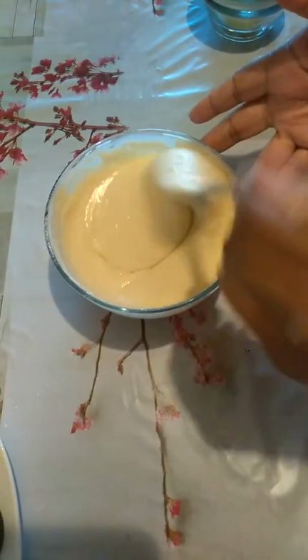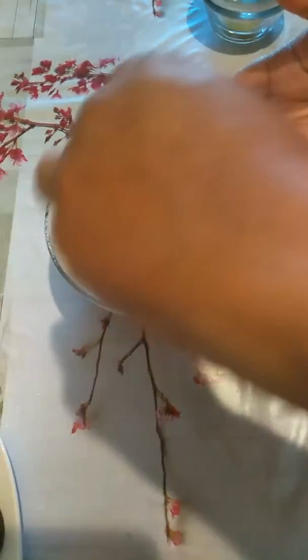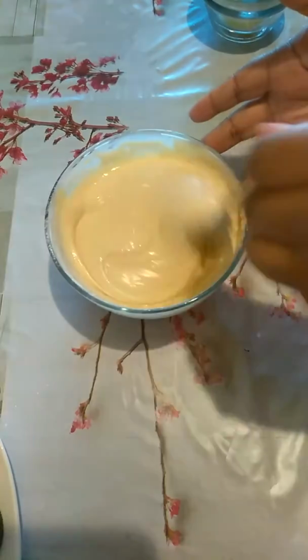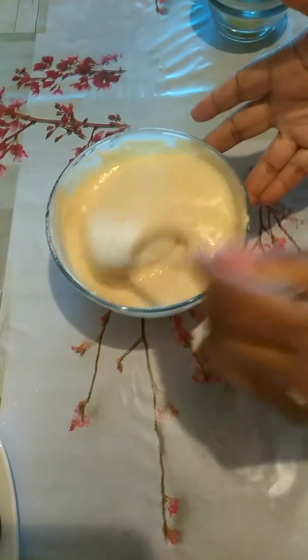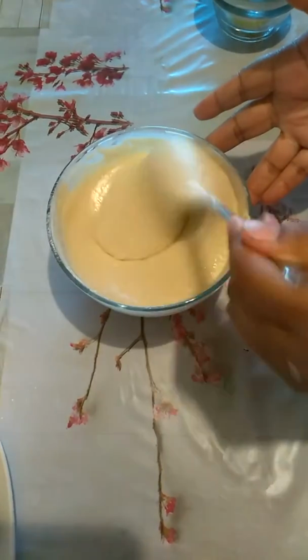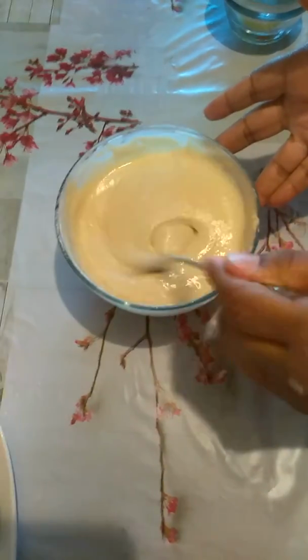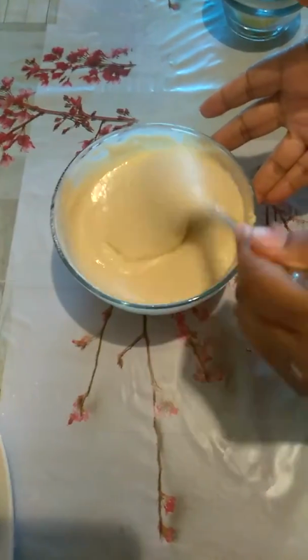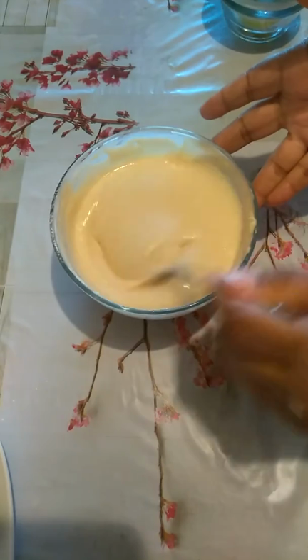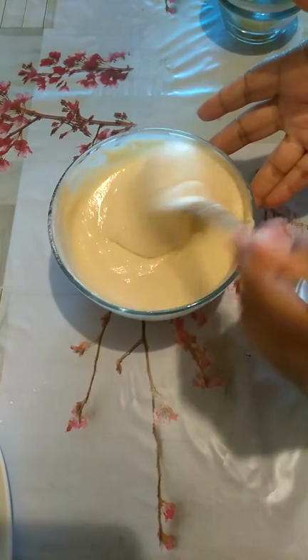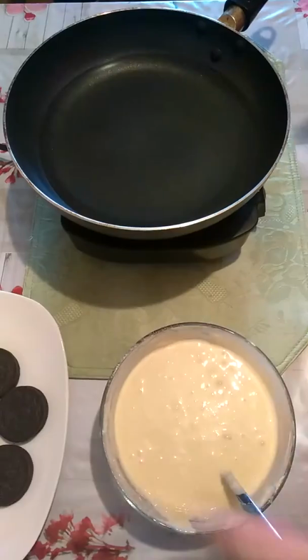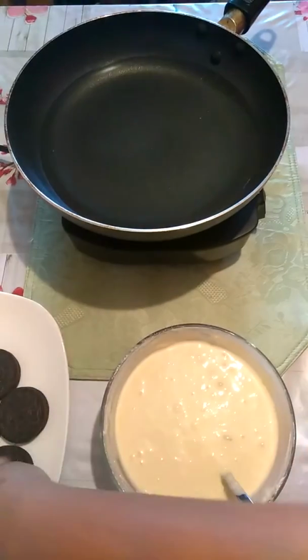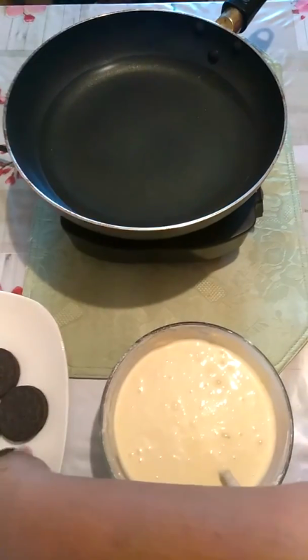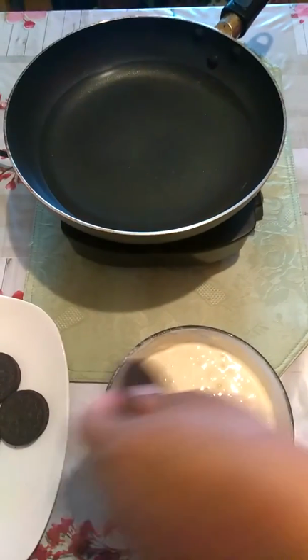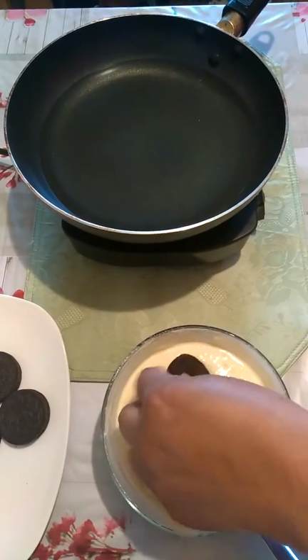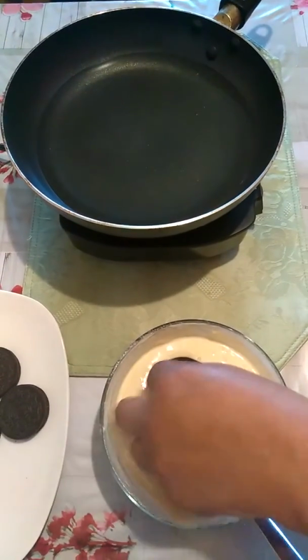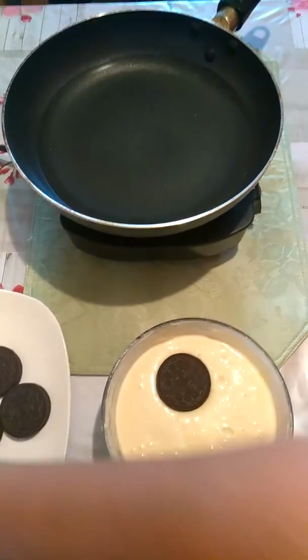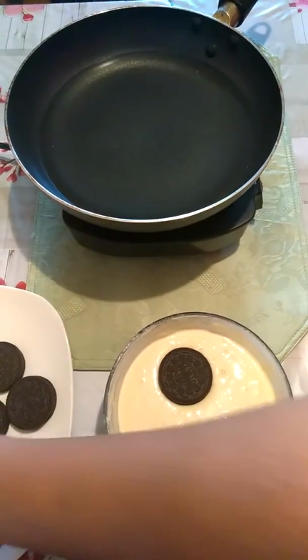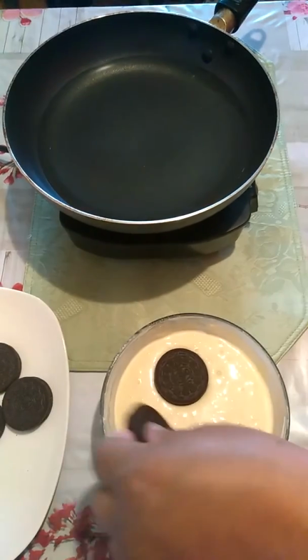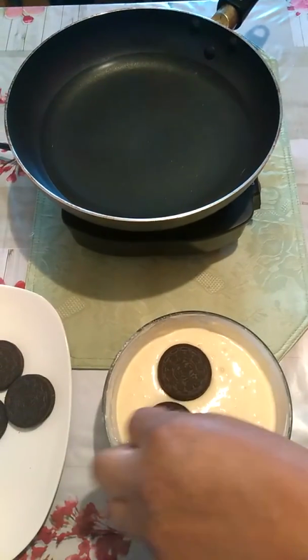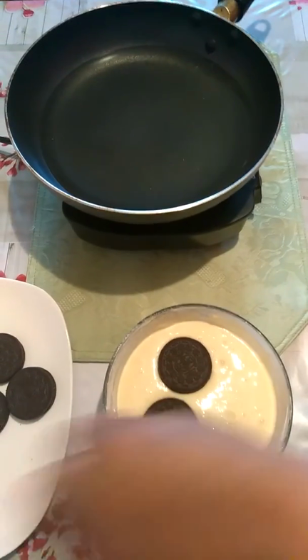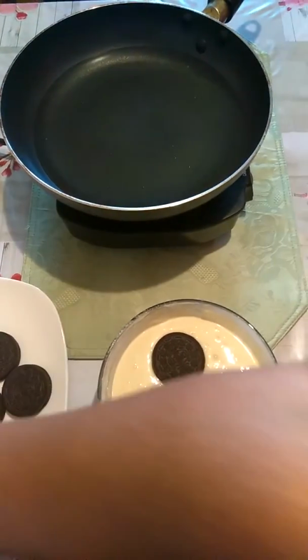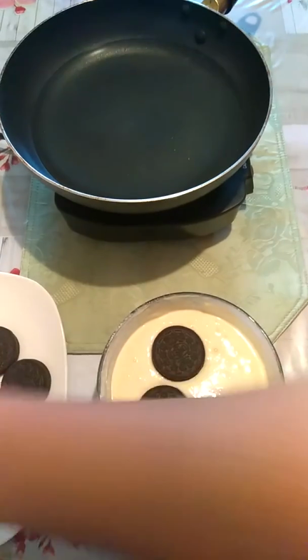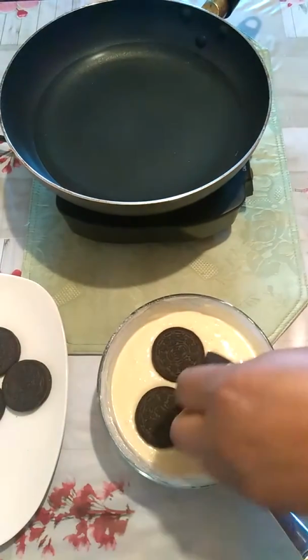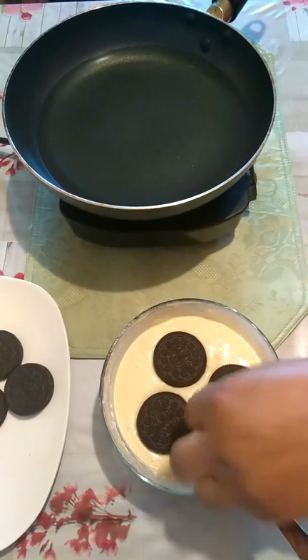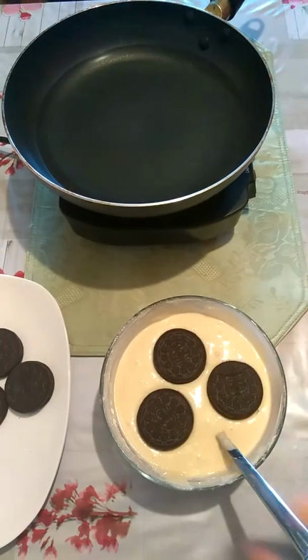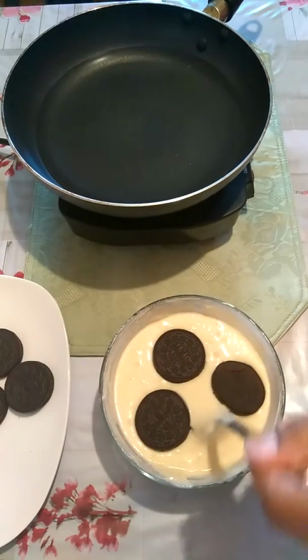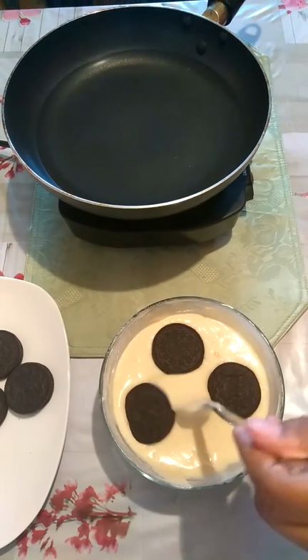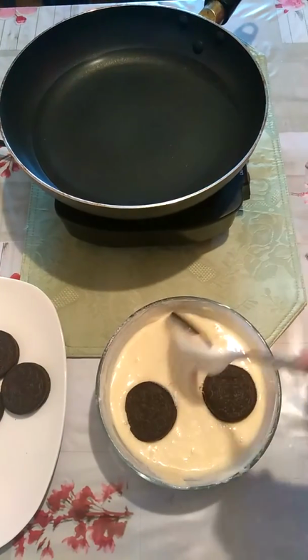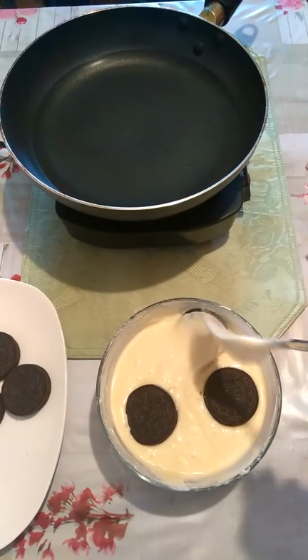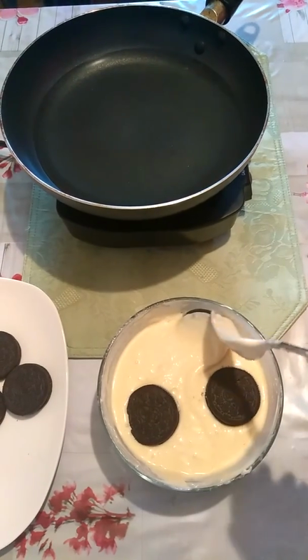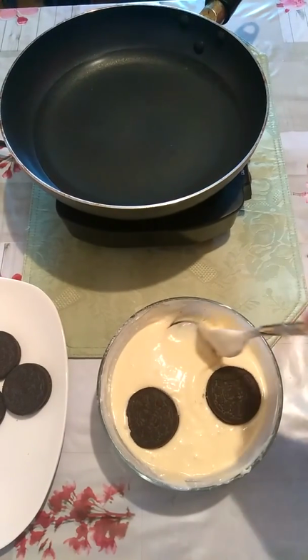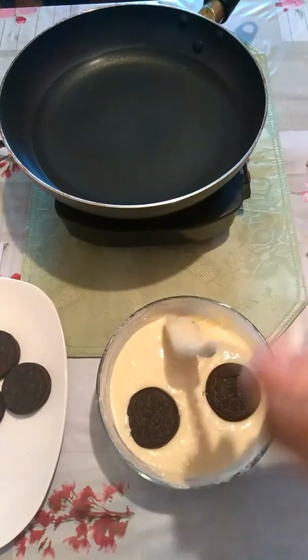So we're going to begin with the frying process. We're going to start adding an Oreo to our batter — you're just going to take the fork and flip them over.